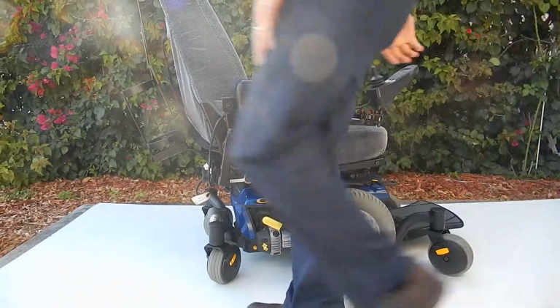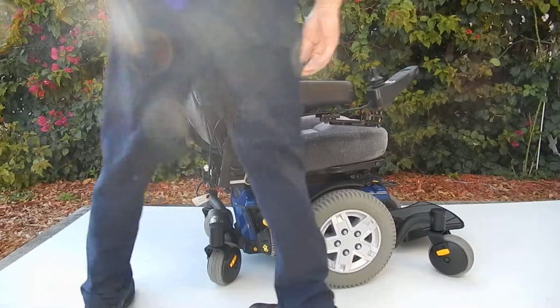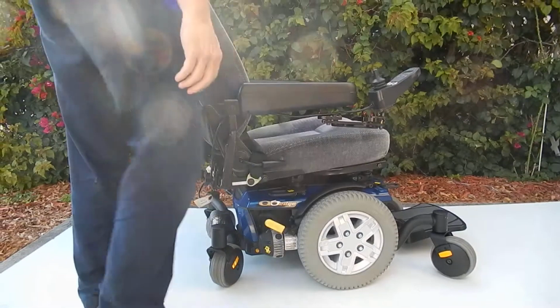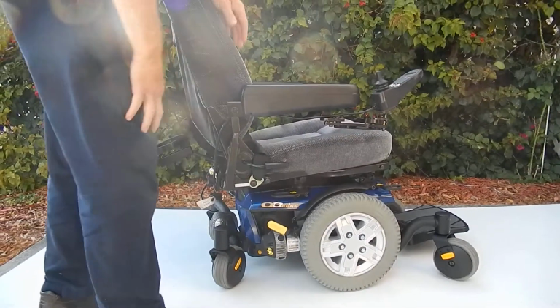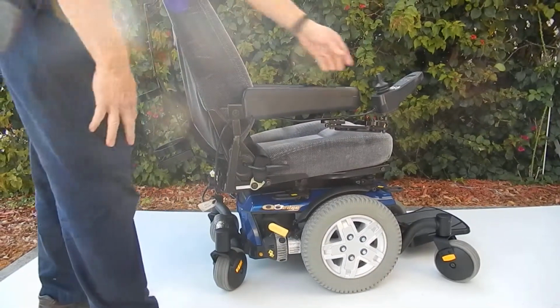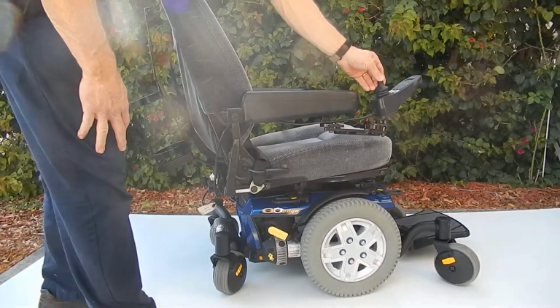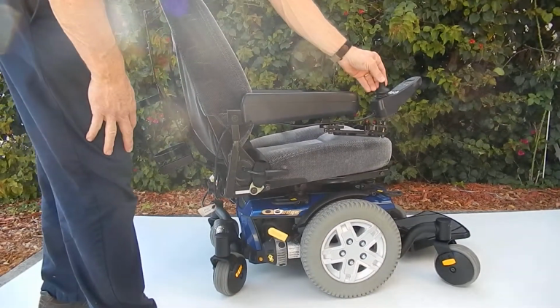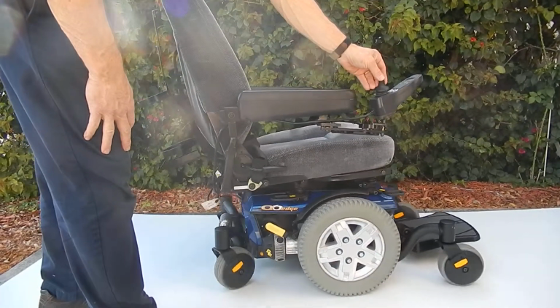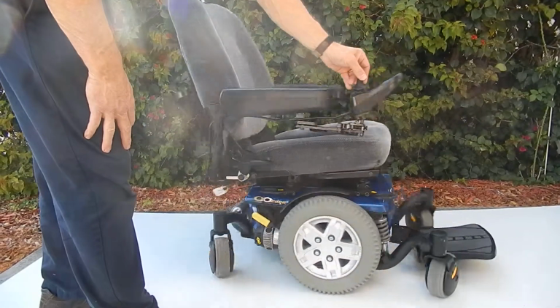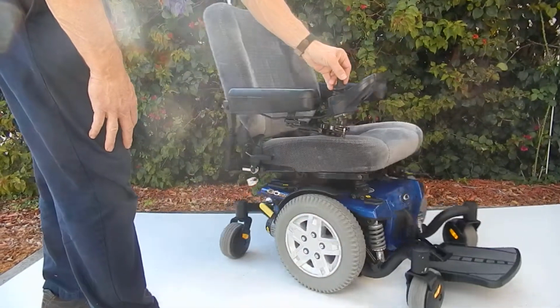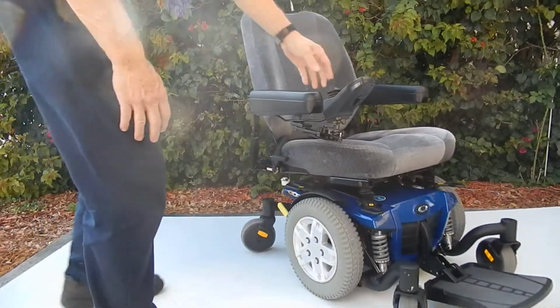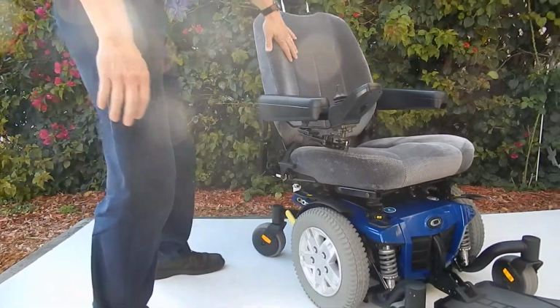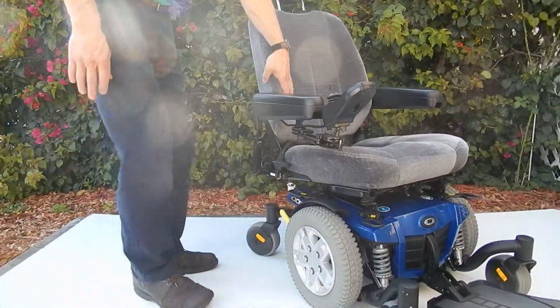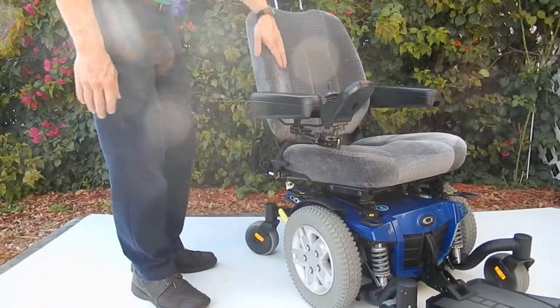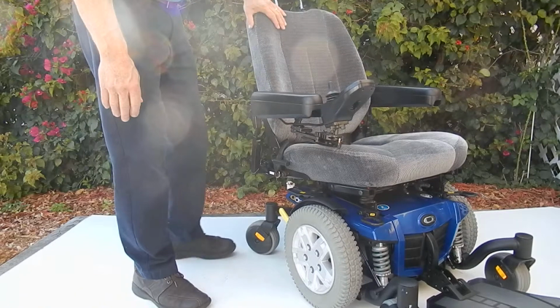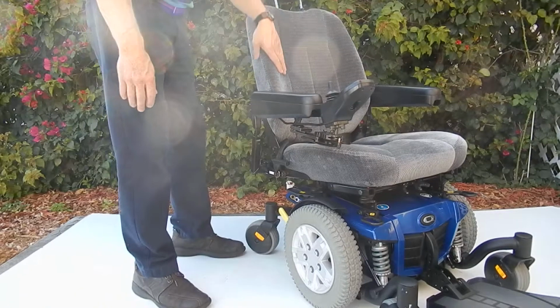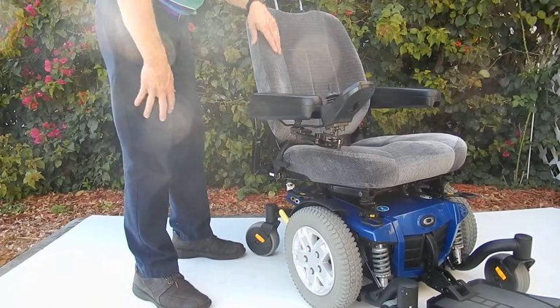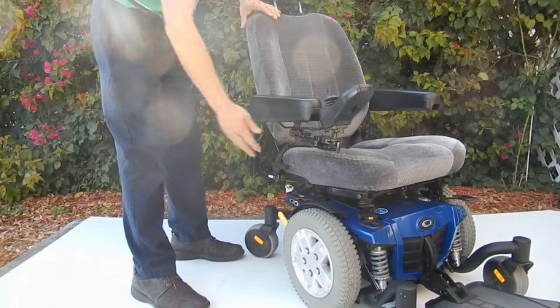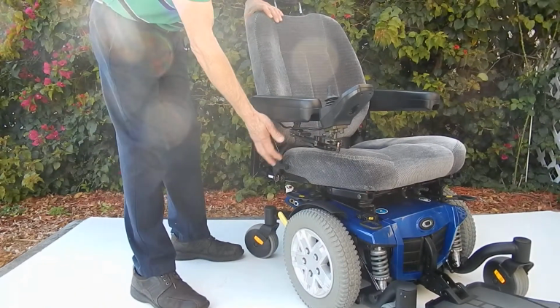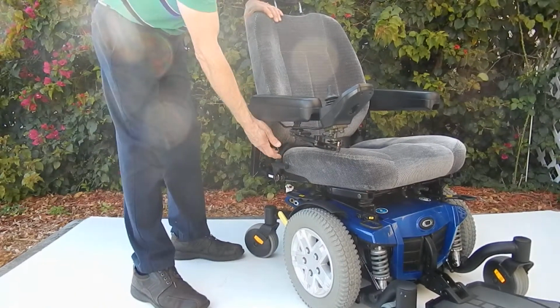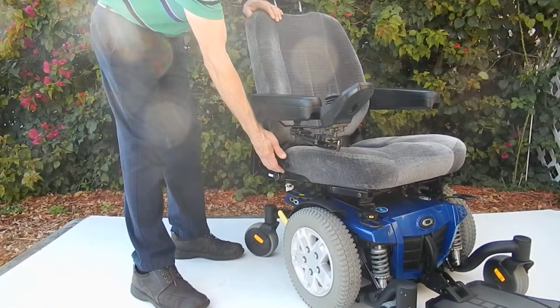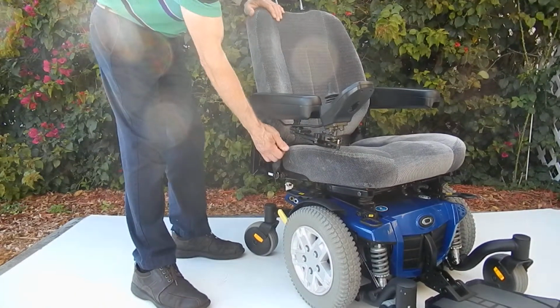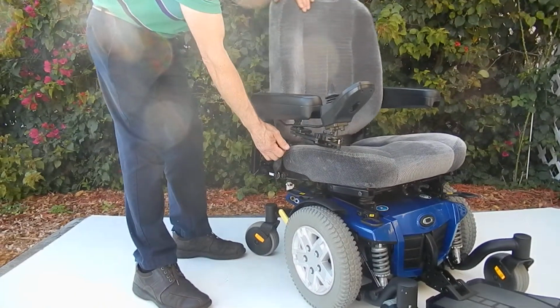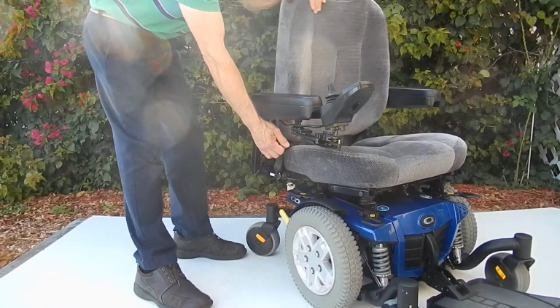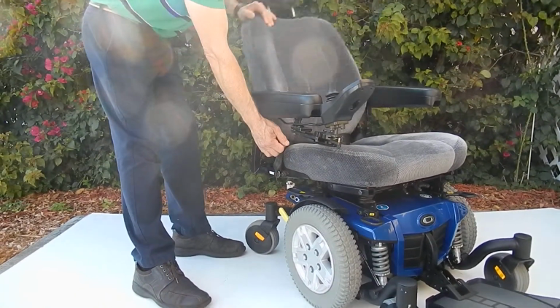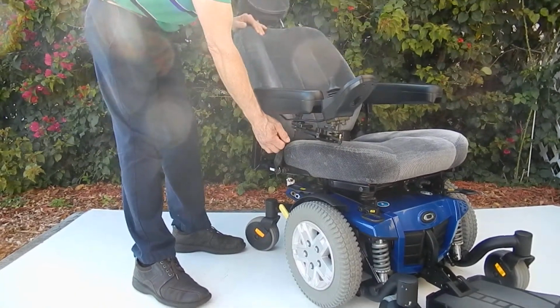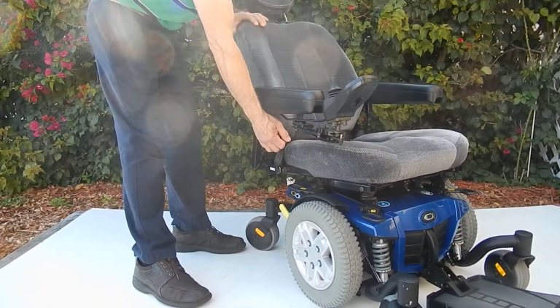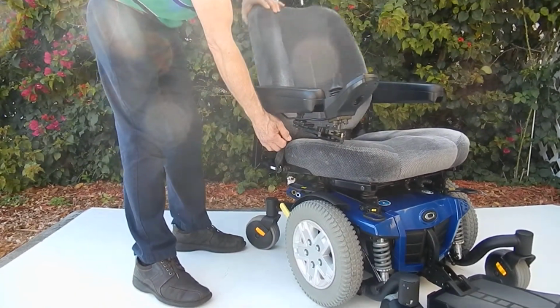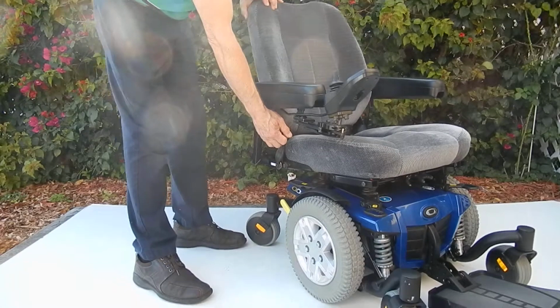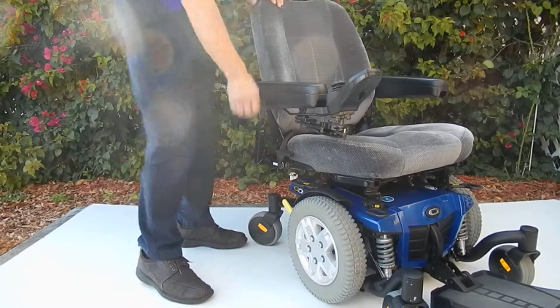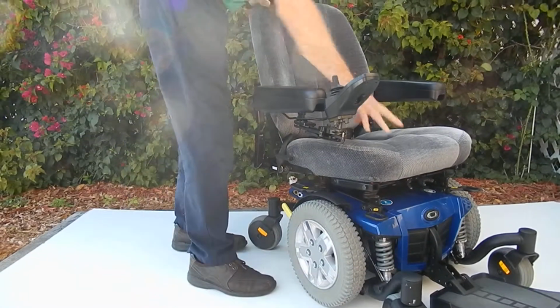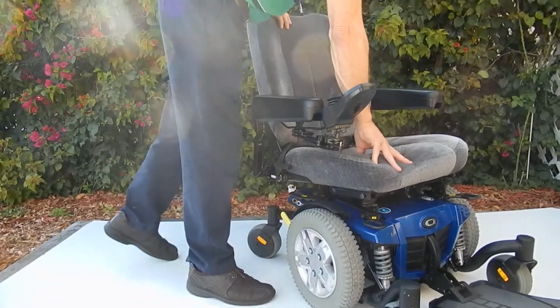This chair has an adjustable seat. The seat is a cloth seat, 20 by 20, and it's adjustable forward and back. Very plush.